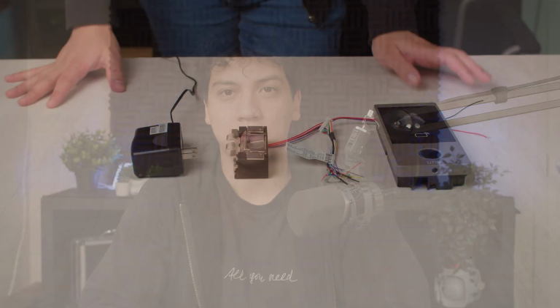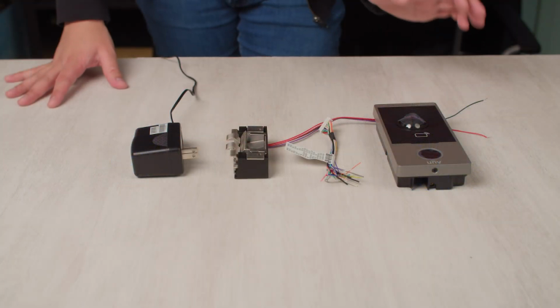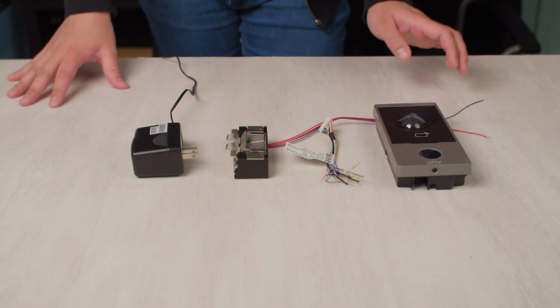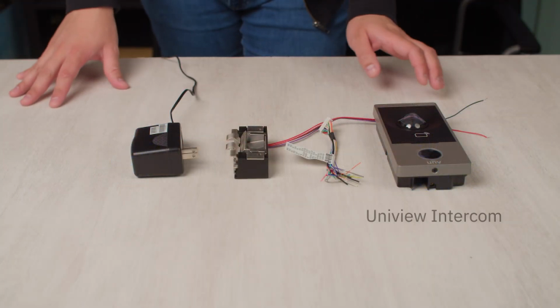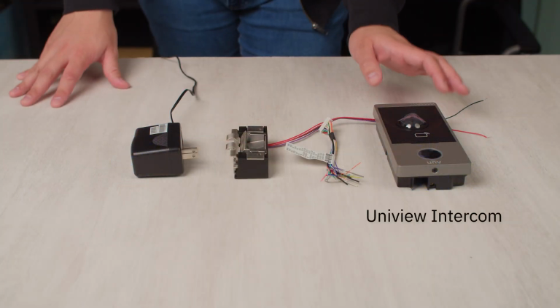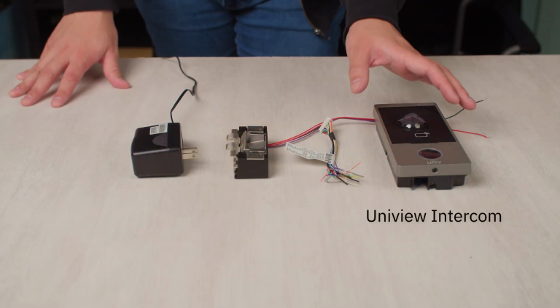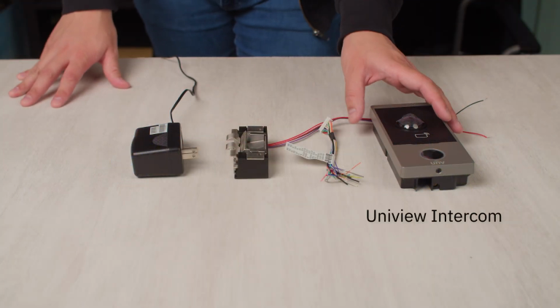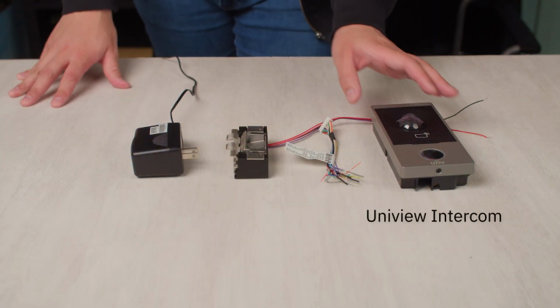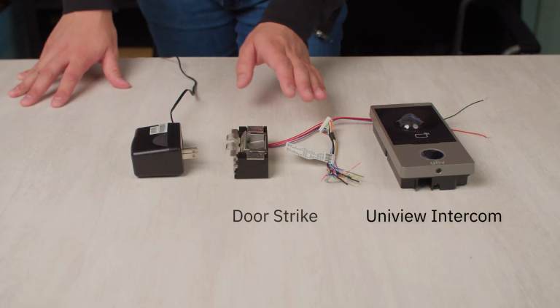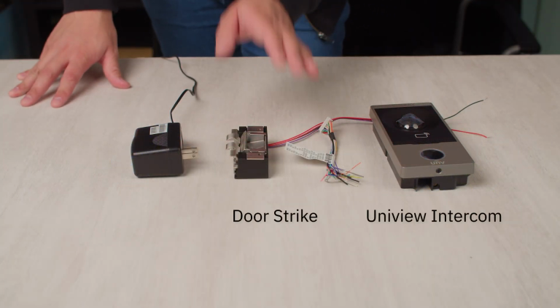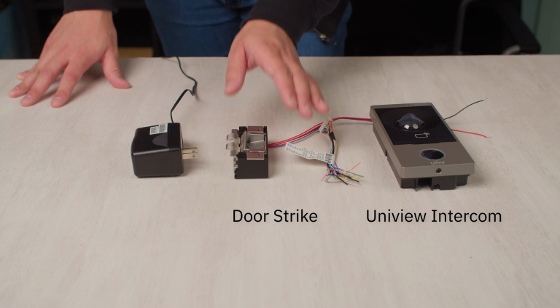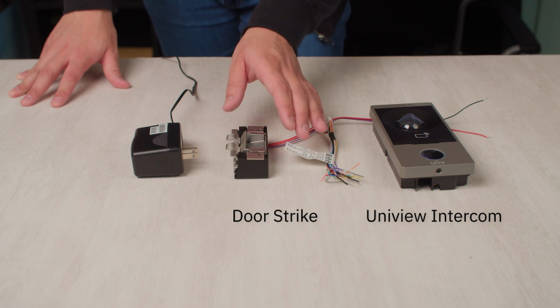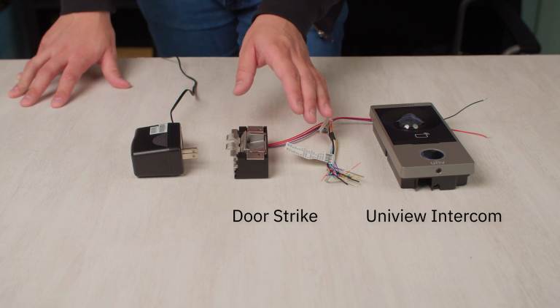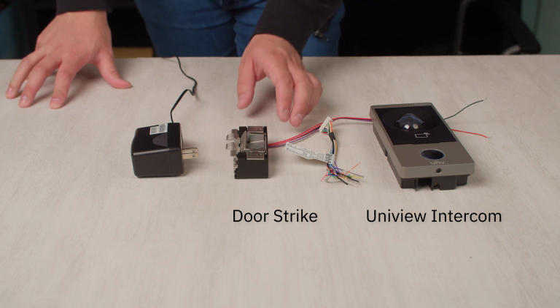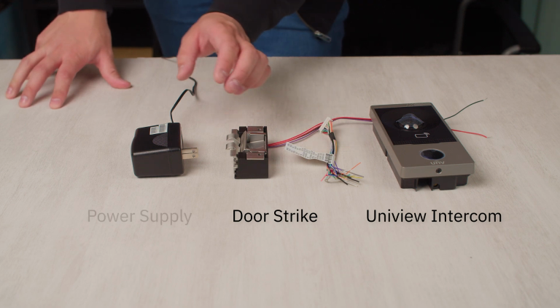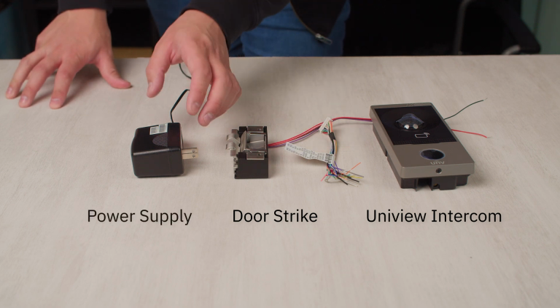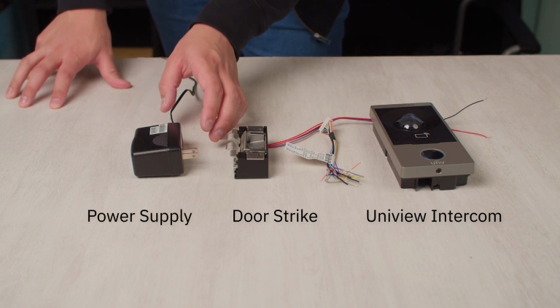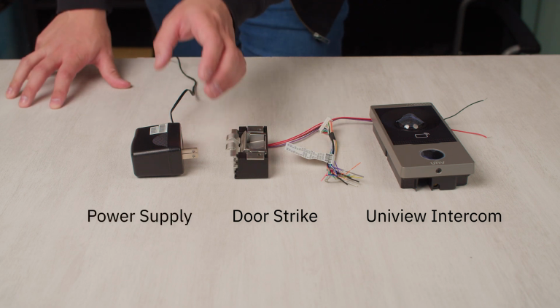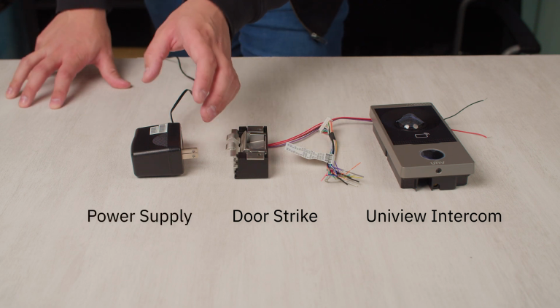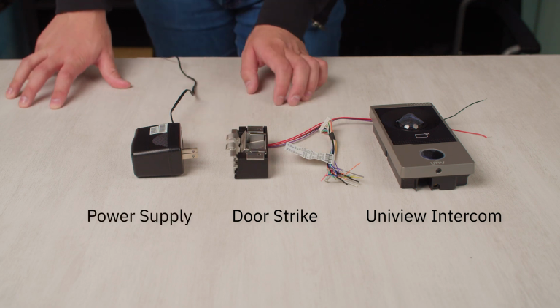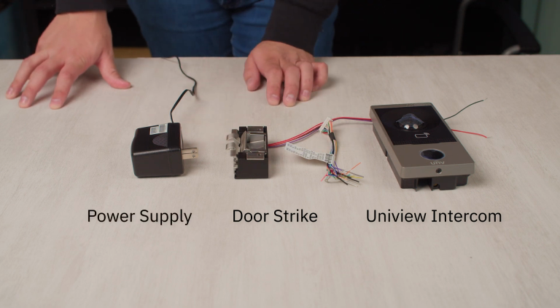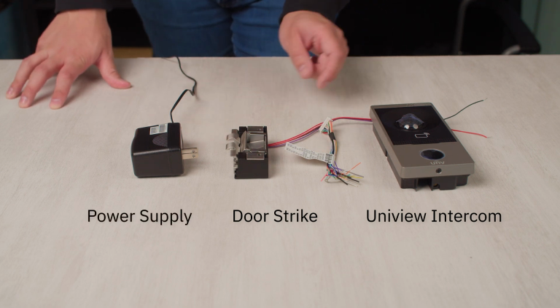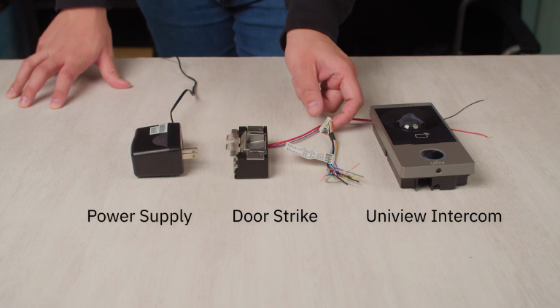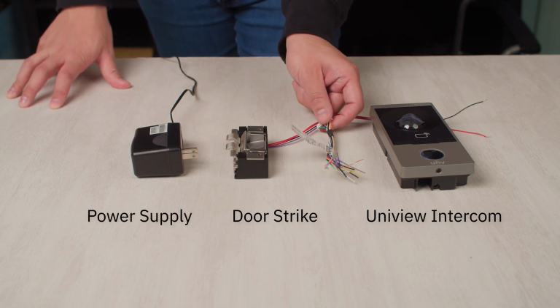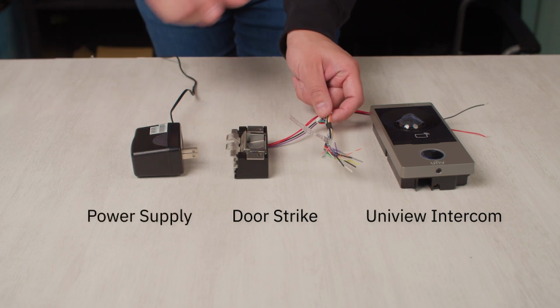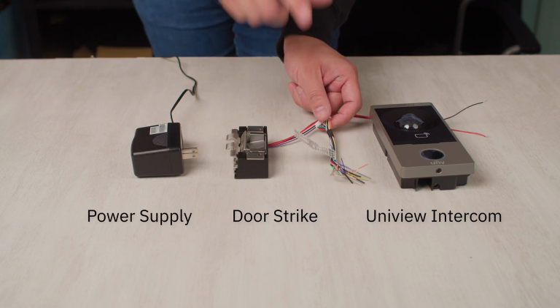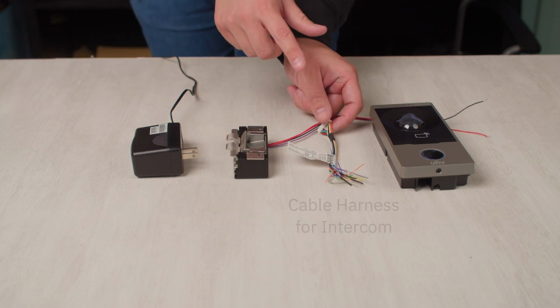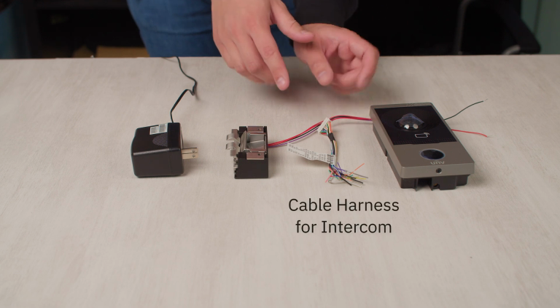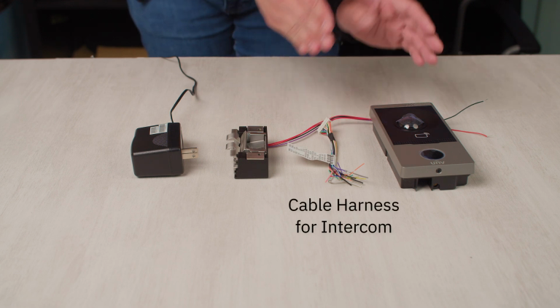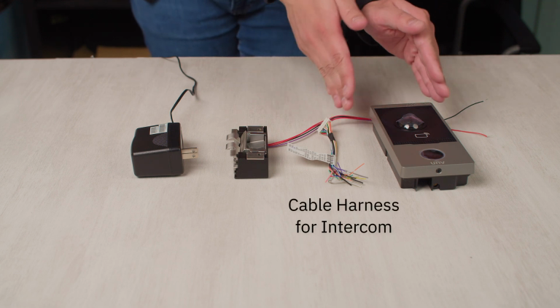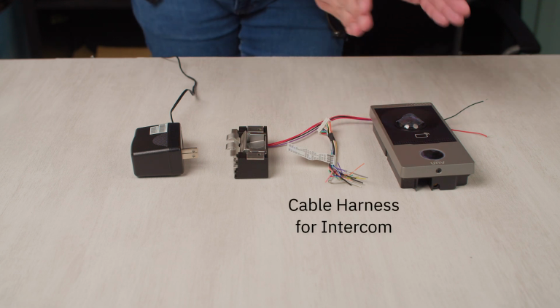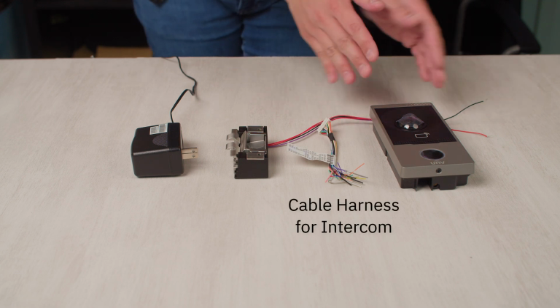In front of me I have the intercom, an electric door strike, and a power supply for the door strike, as well as the cable harness for the intercom.